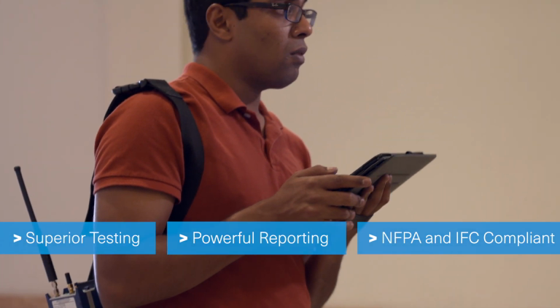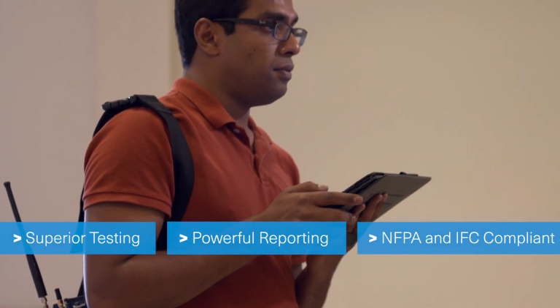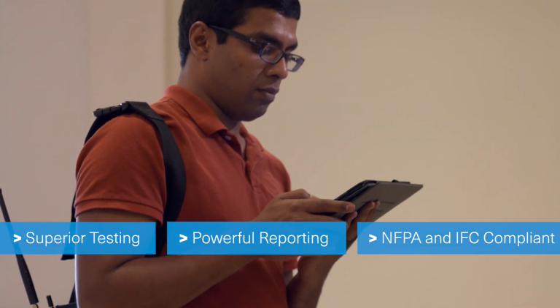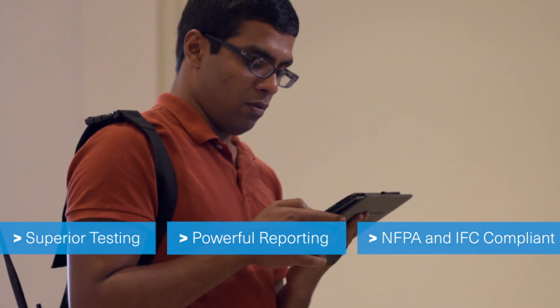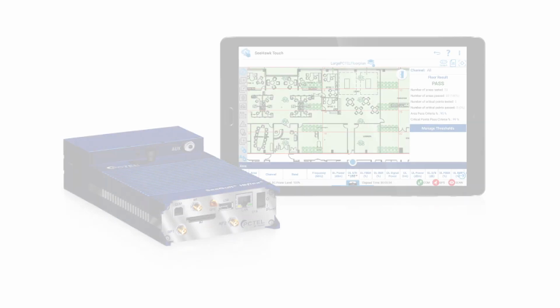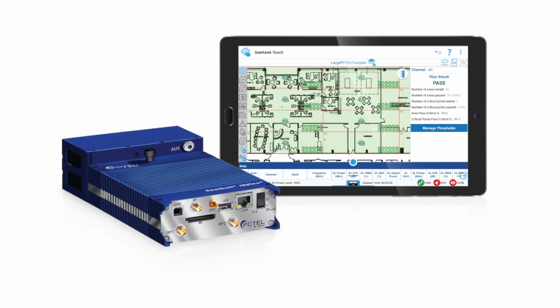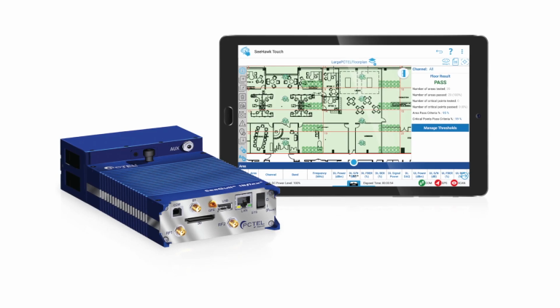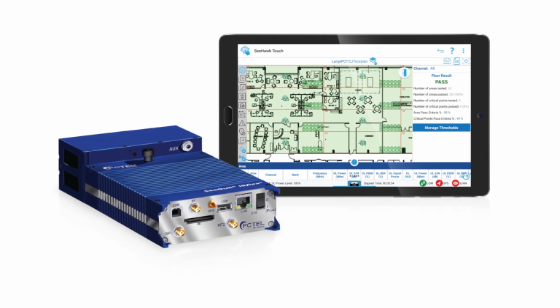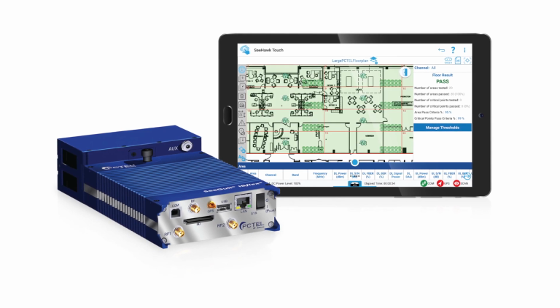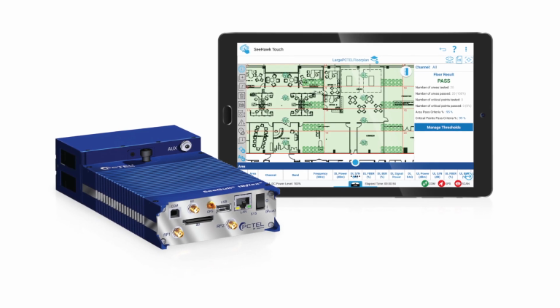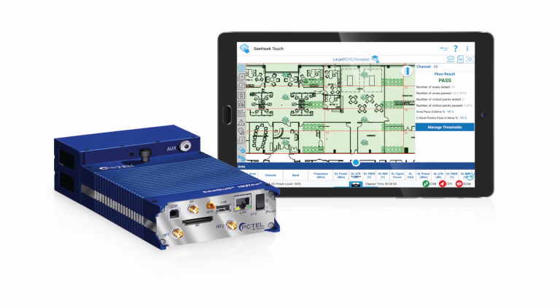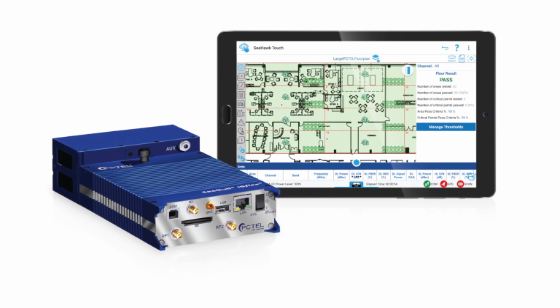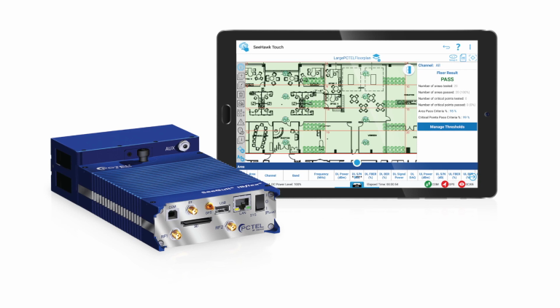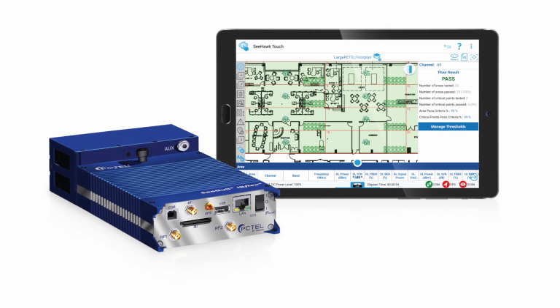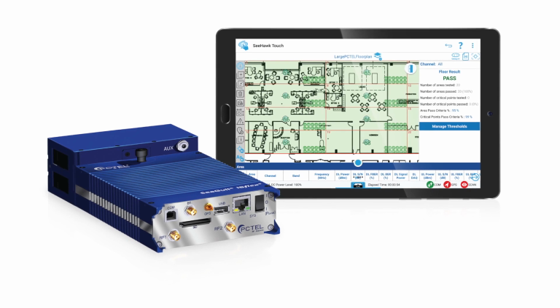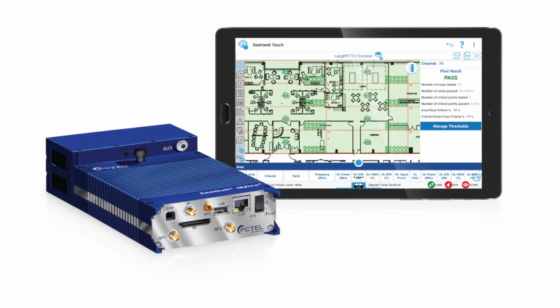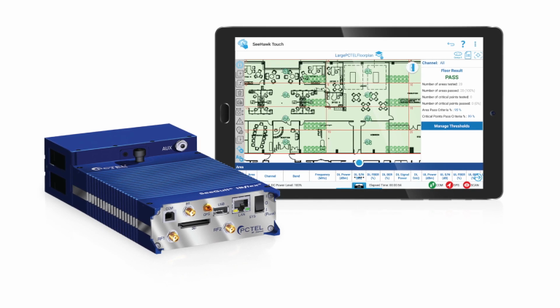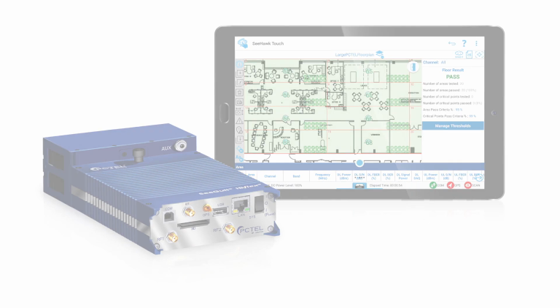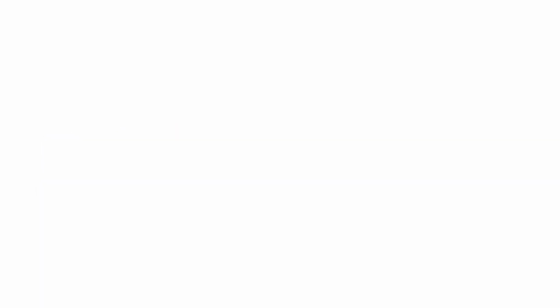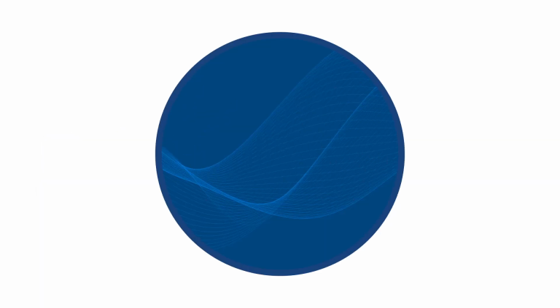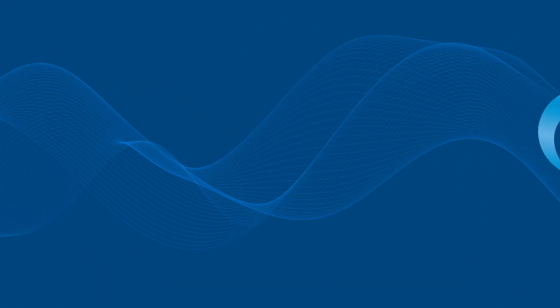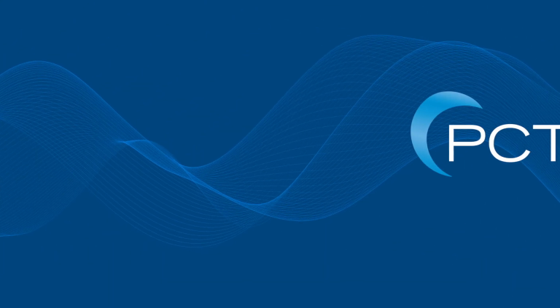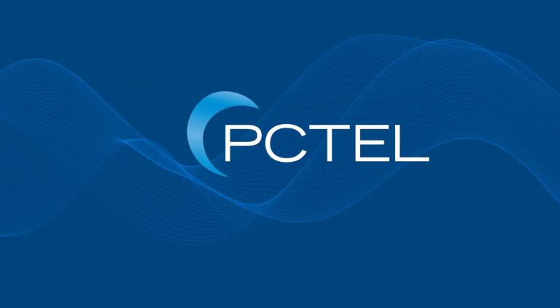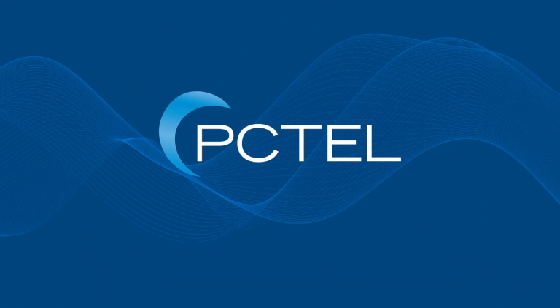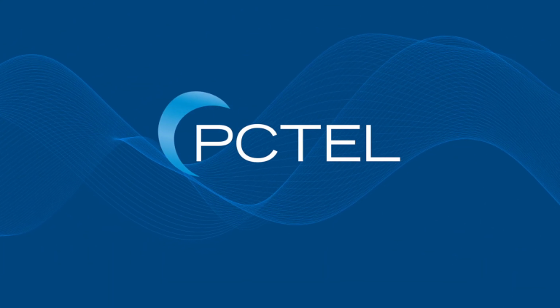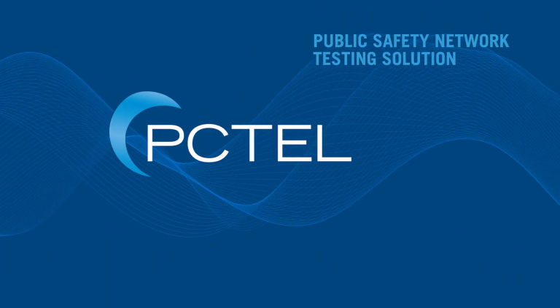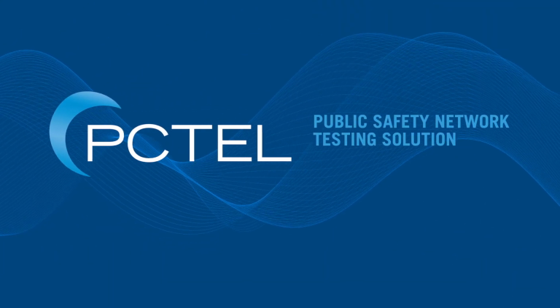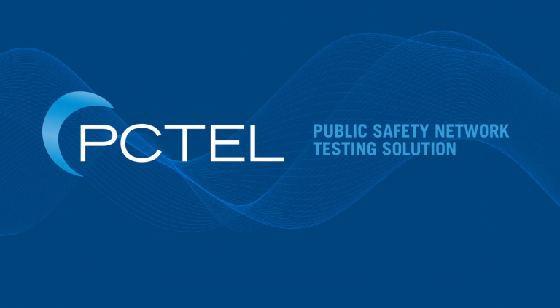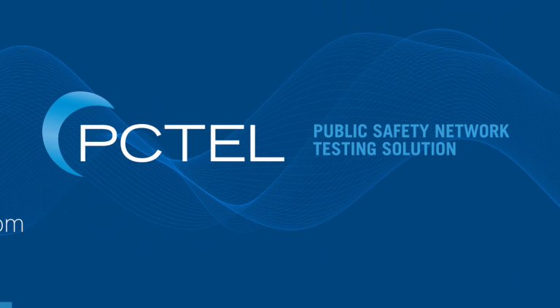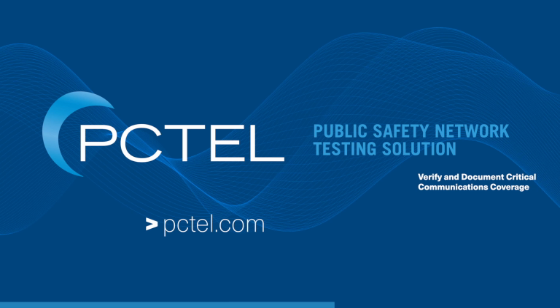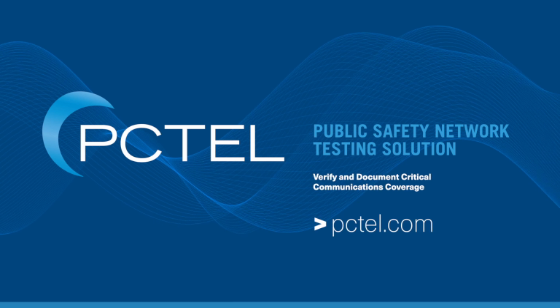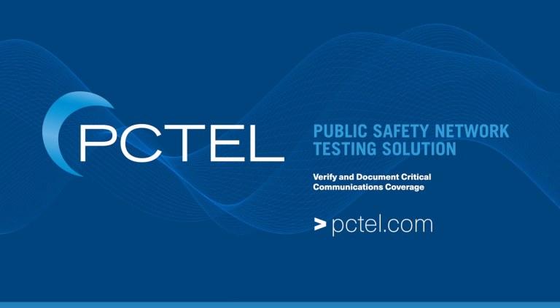and all within a highly portable, smart, and sturdy kit, then you need PC-TEL's public safety testing solution. To learn more, visit us at pctel.com or contact your PC-TEL representative.